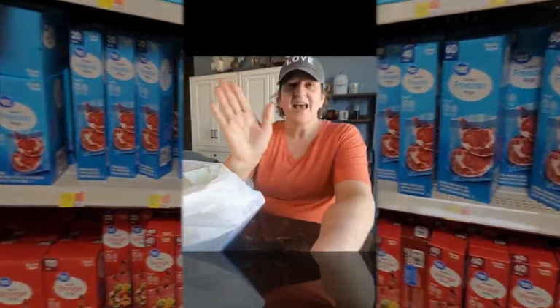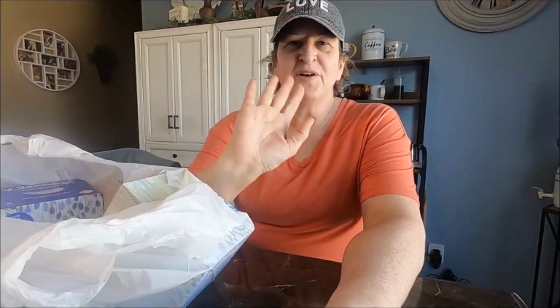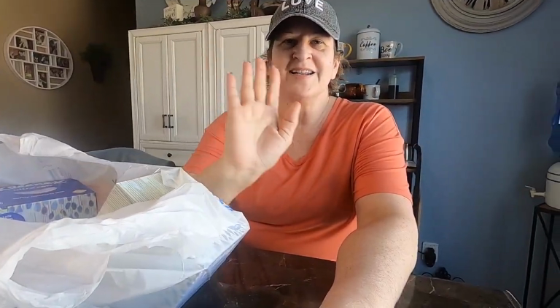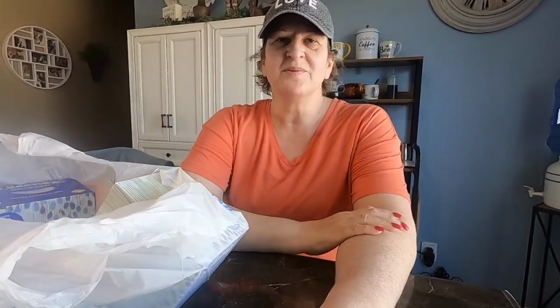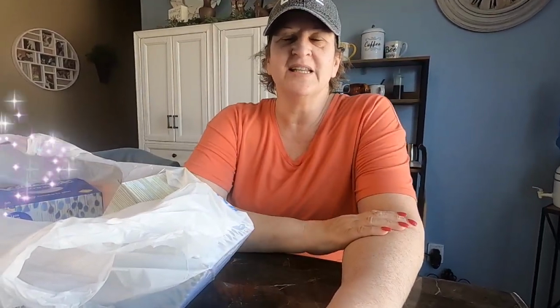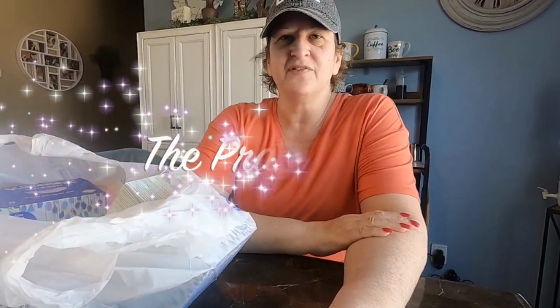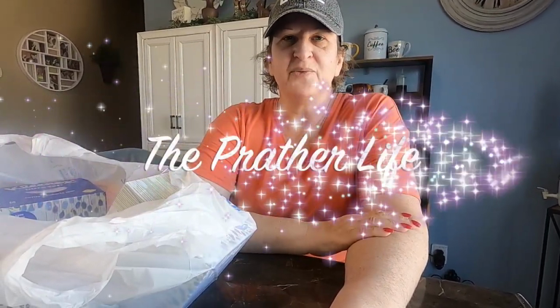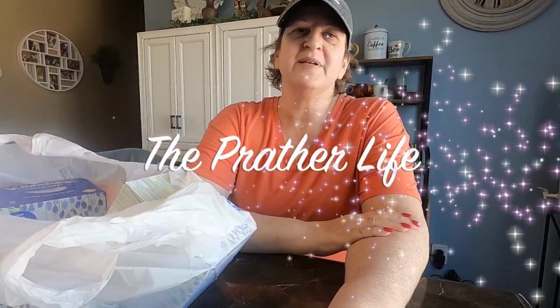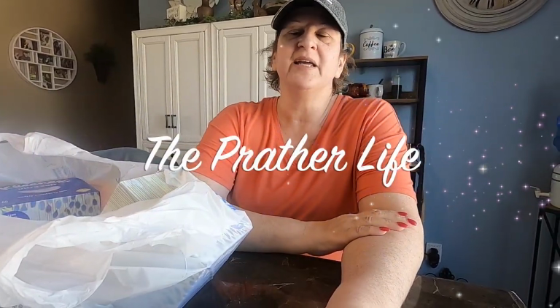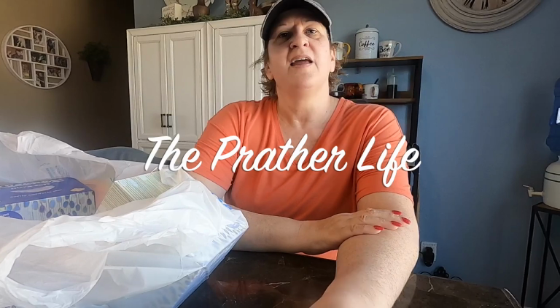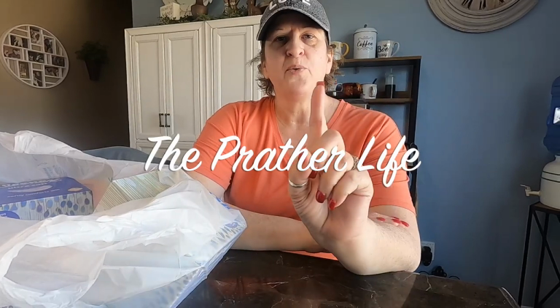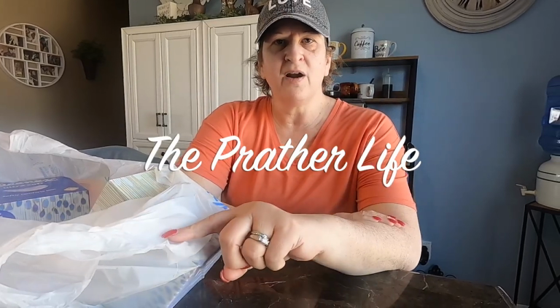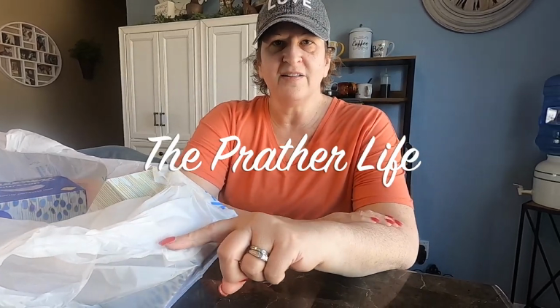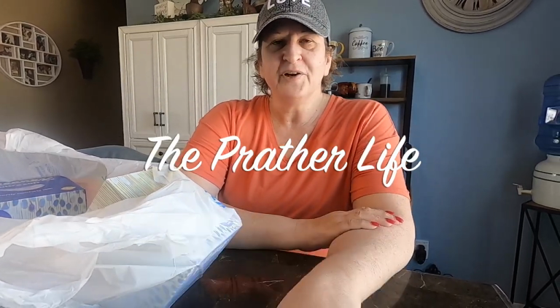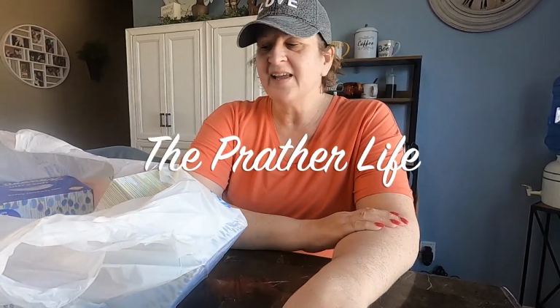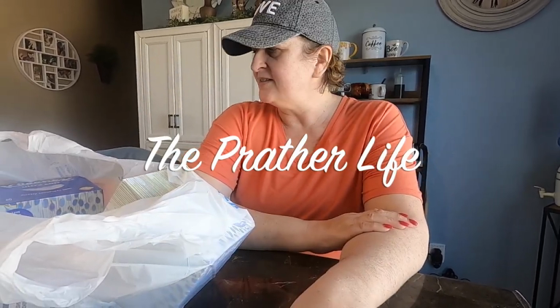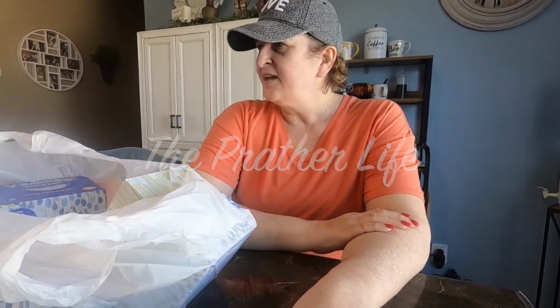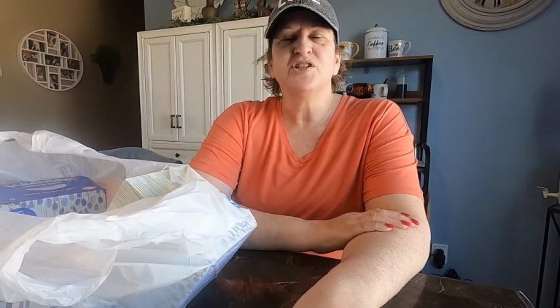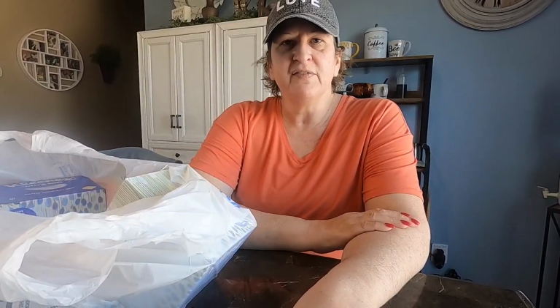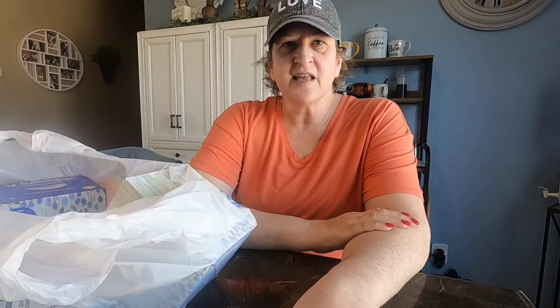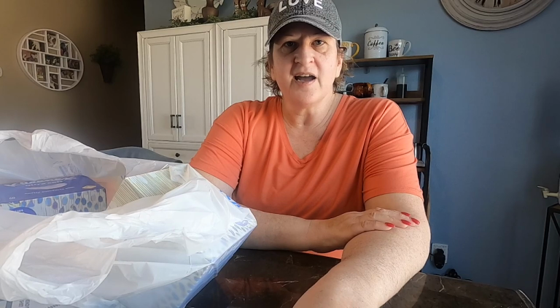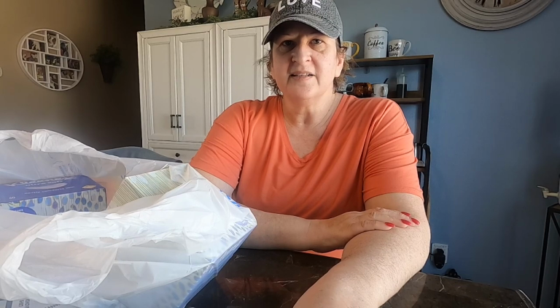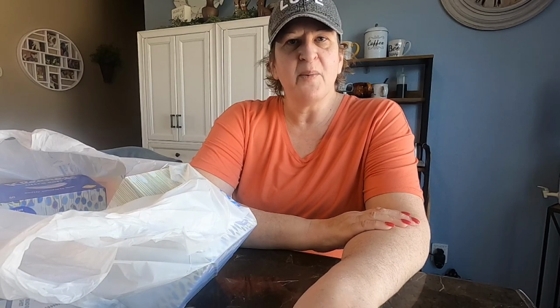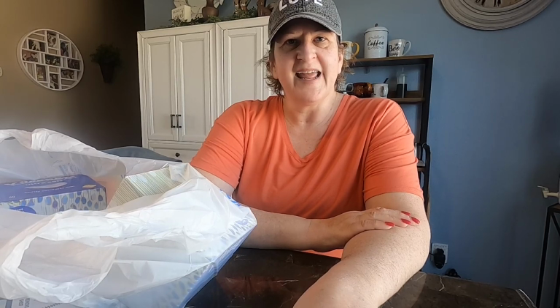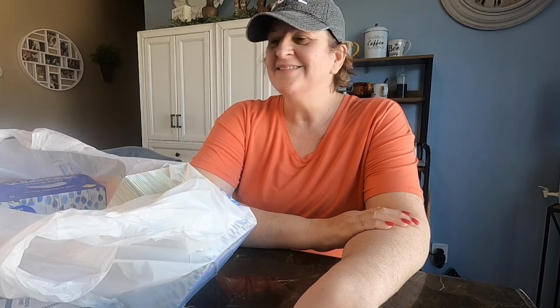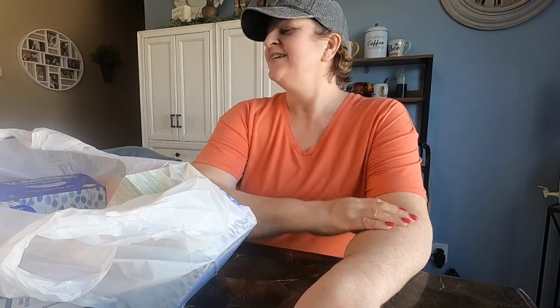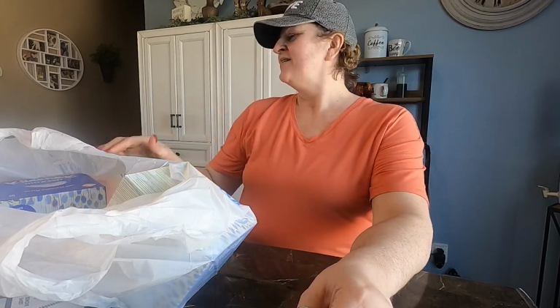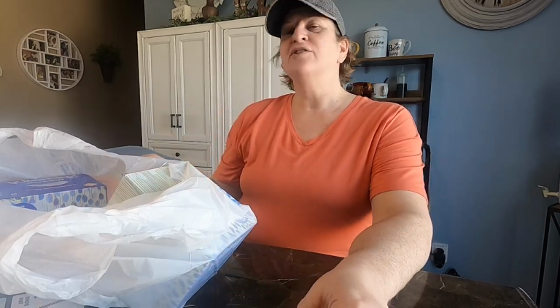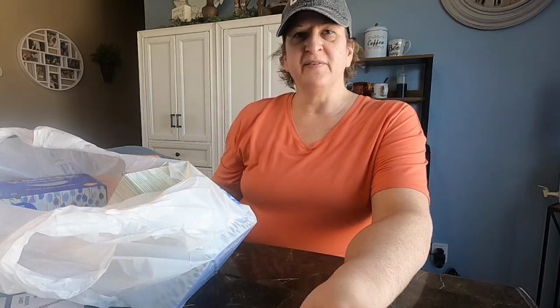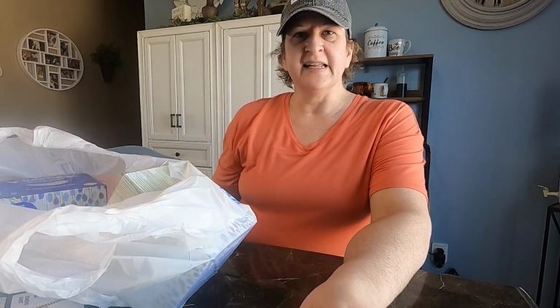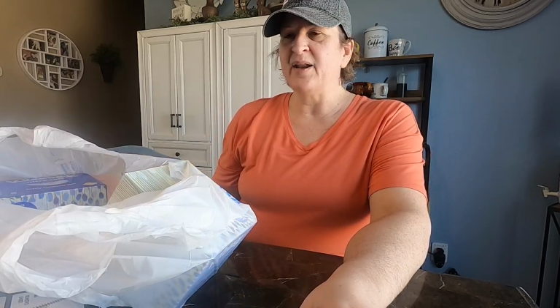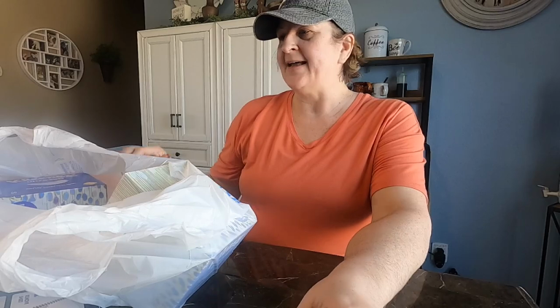Hello everyone, and welcome to today's vlog. We're going to be doing a Walmart haul for you, and just want to show you a few of the things I got at Walmart today. My sister's up here visiting, and we had a blast.